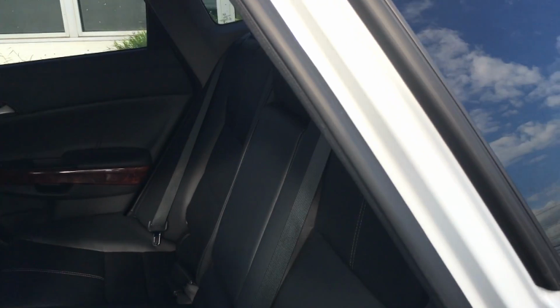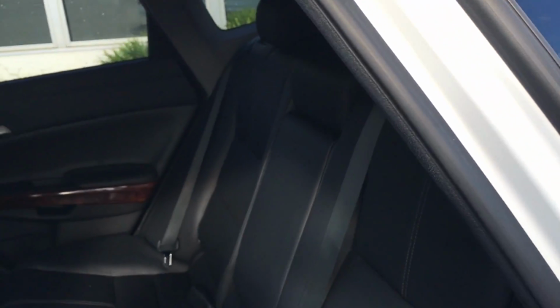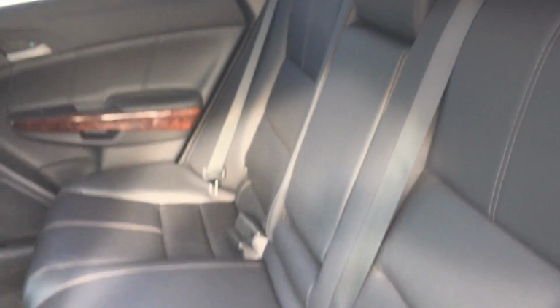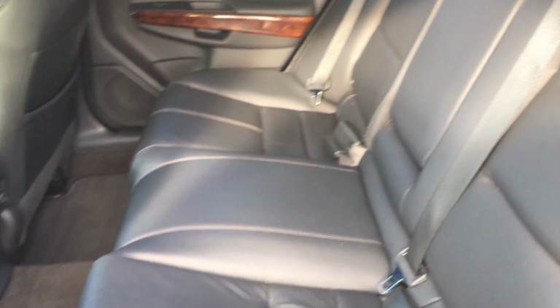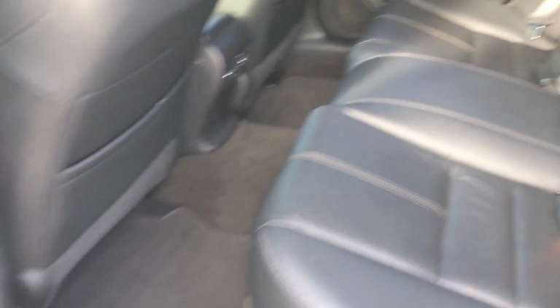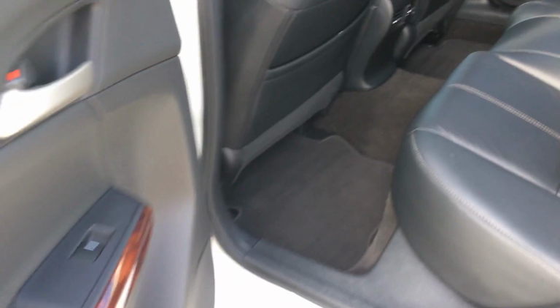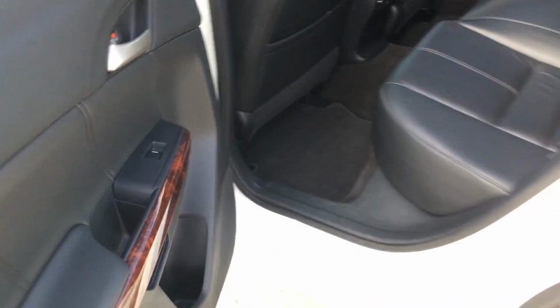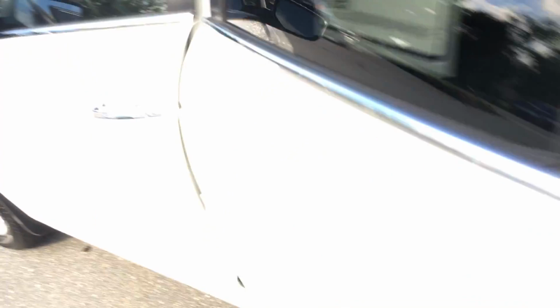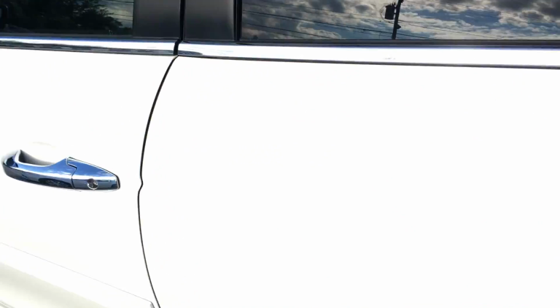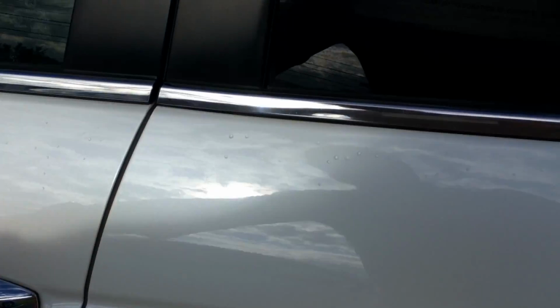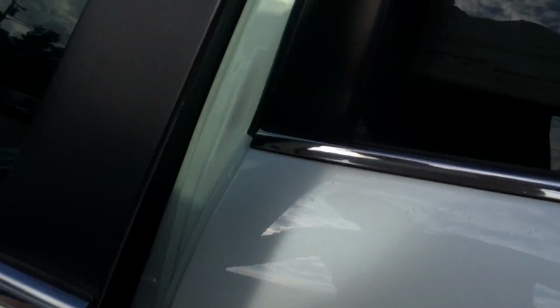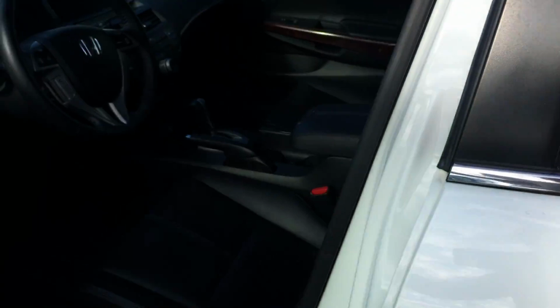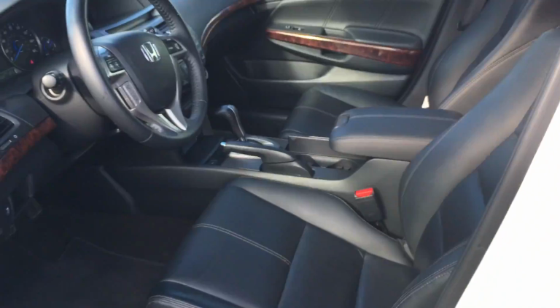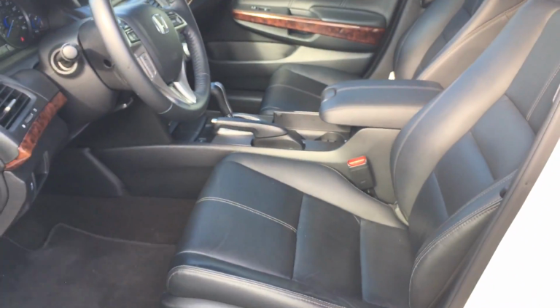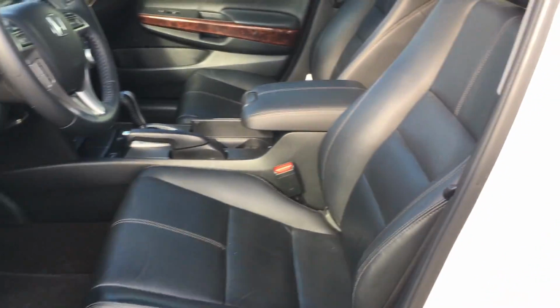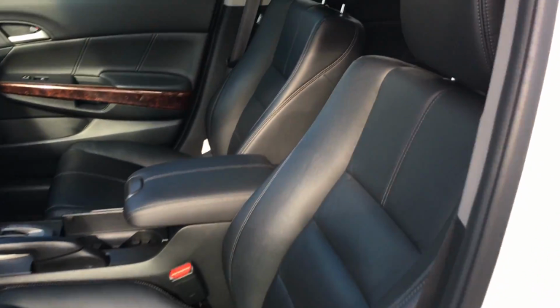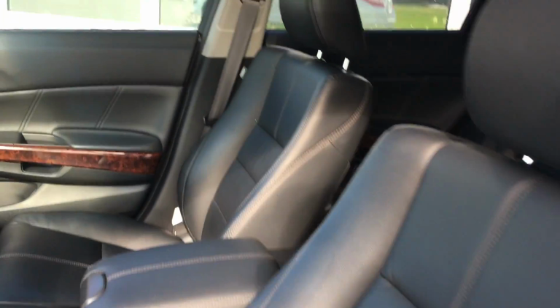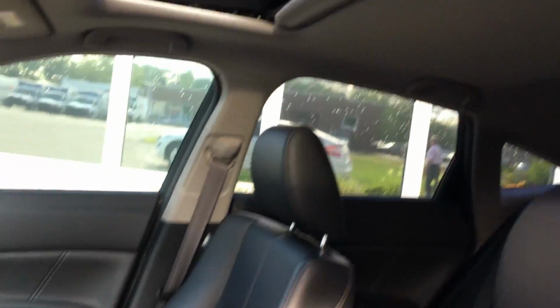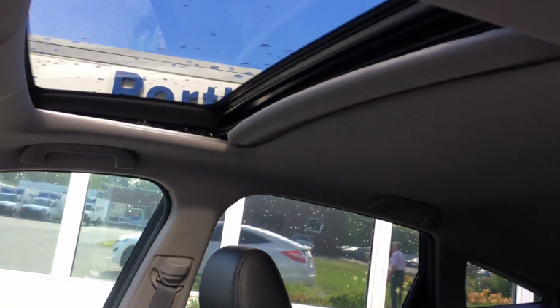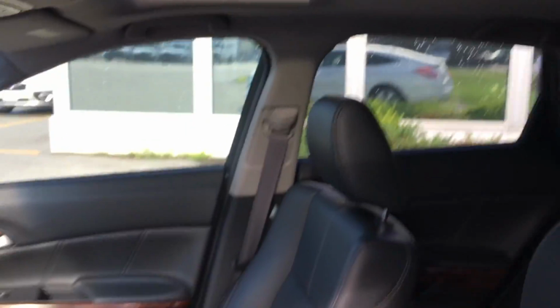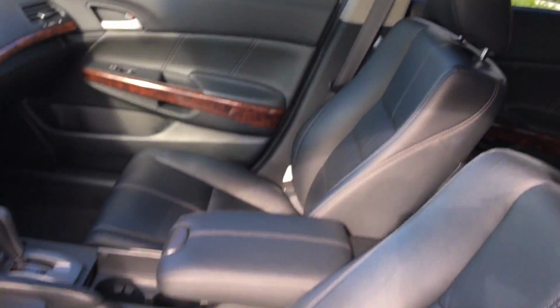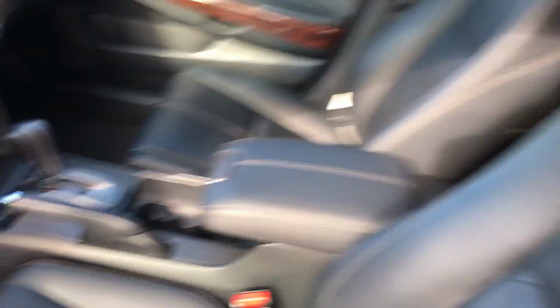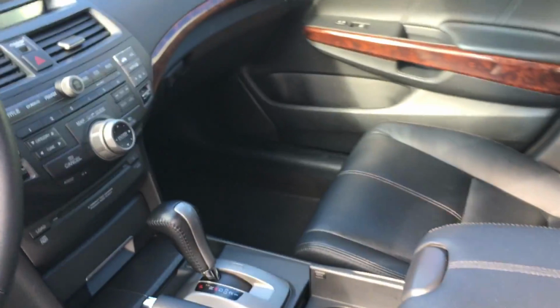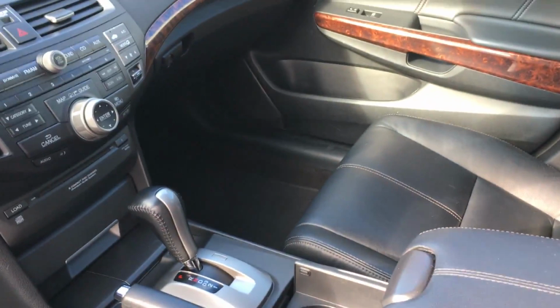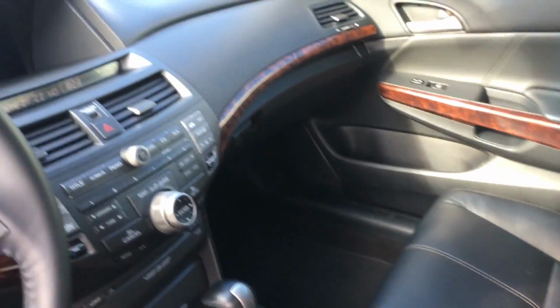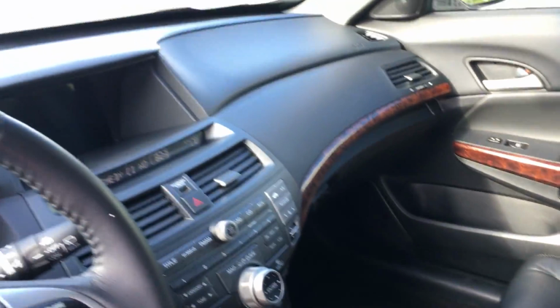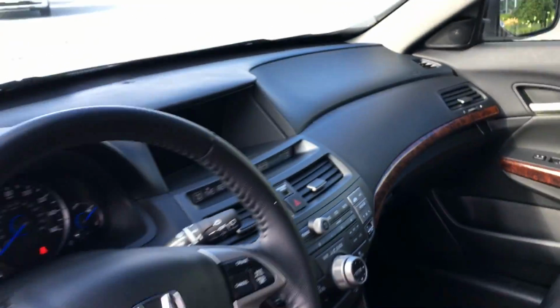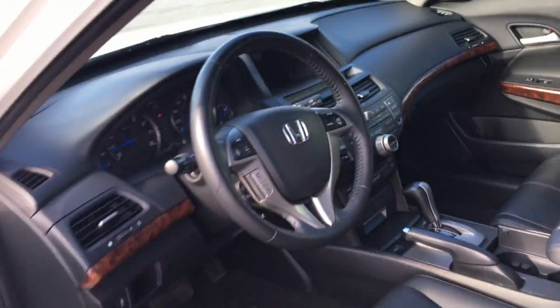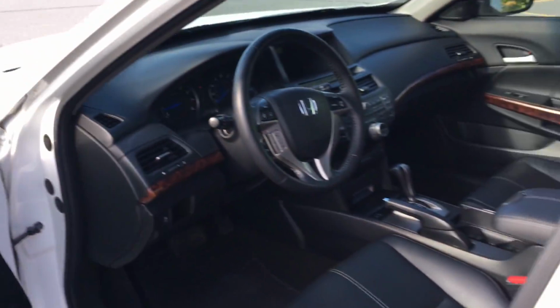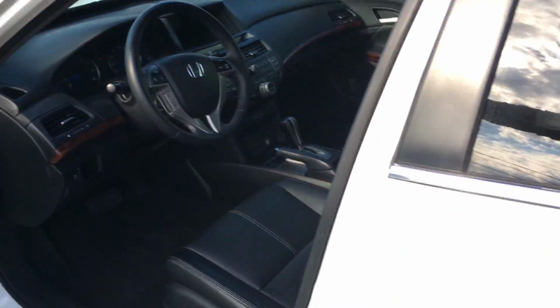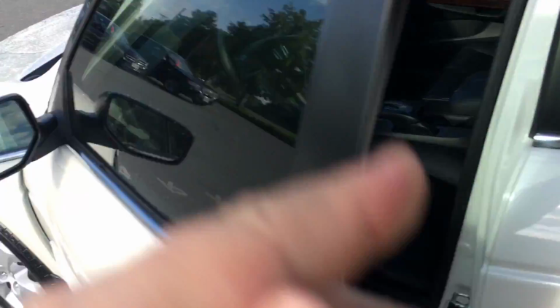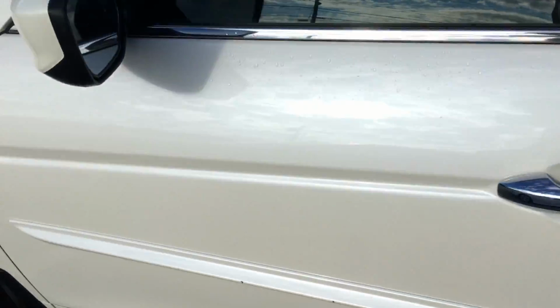Leather interior here with the accent stitching. Wood, Bluetooth, very, very clean. Moonroof, all of your digital controls there, as well as dual climate control.